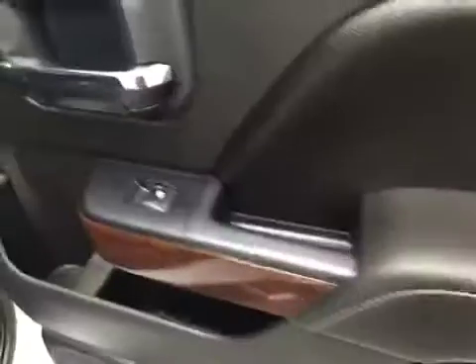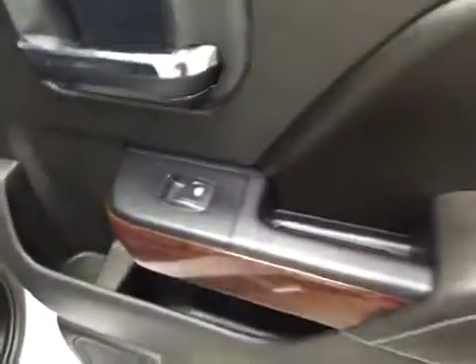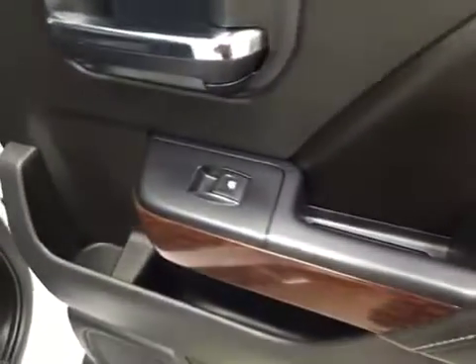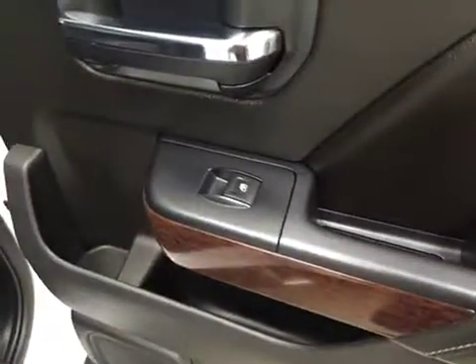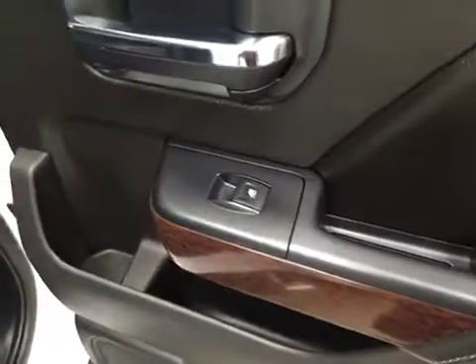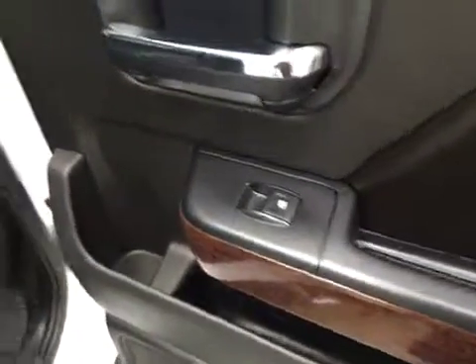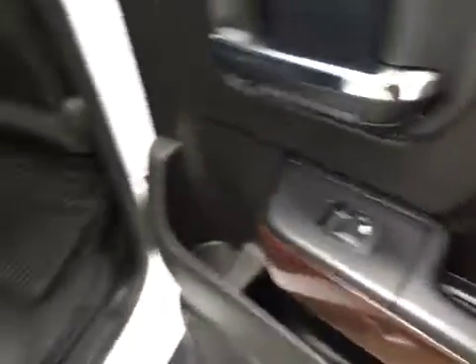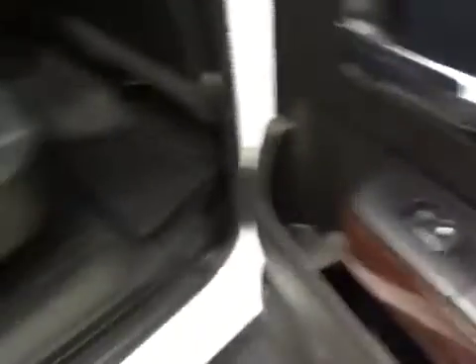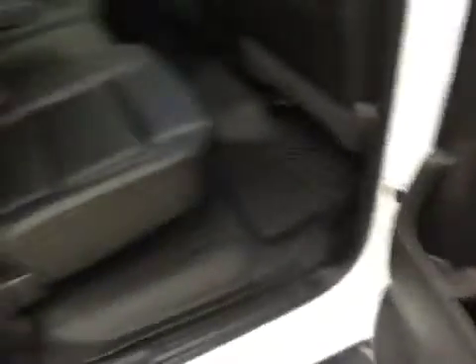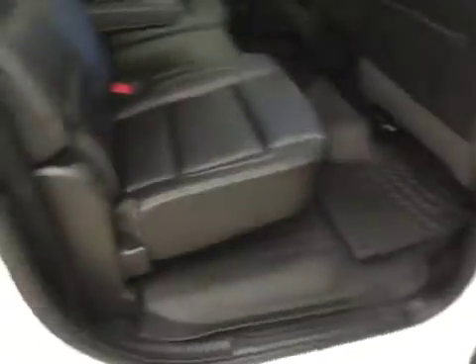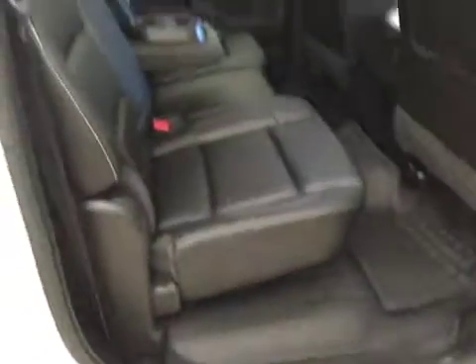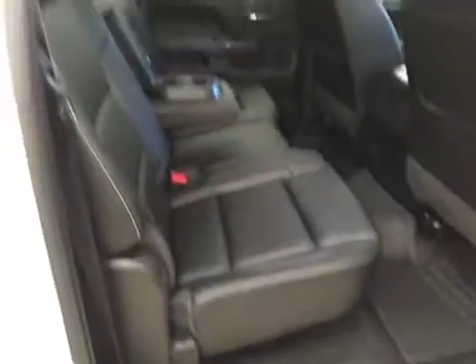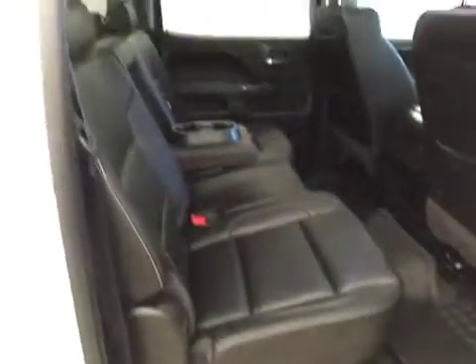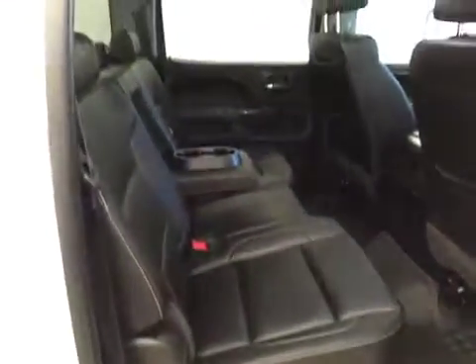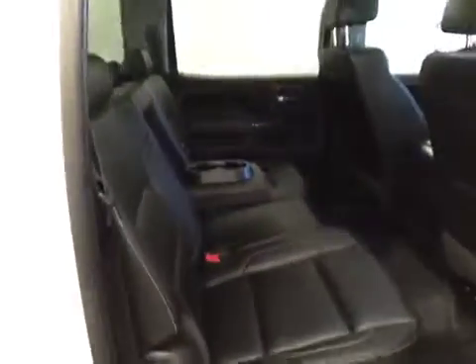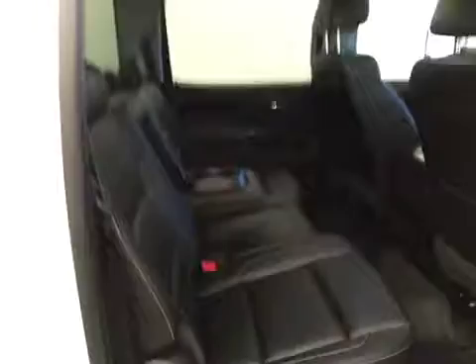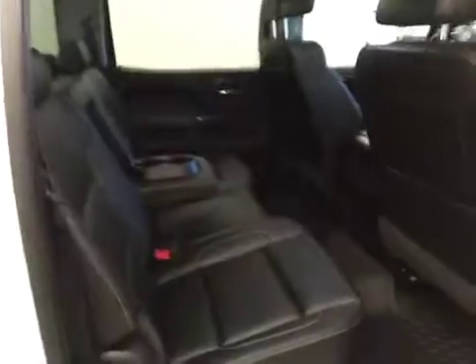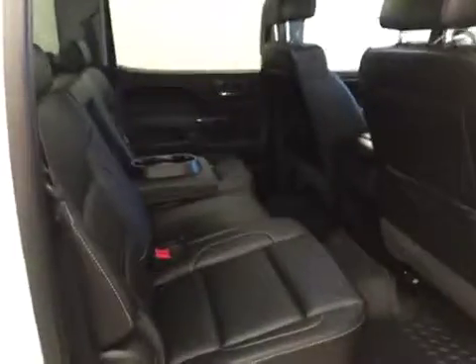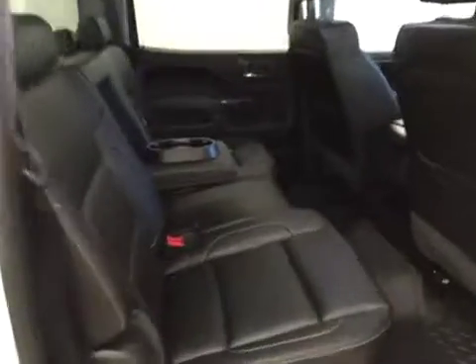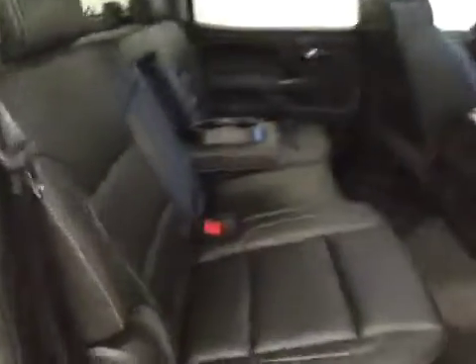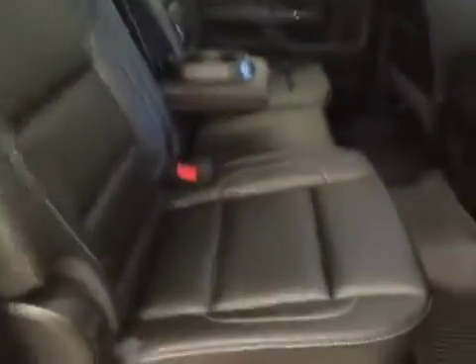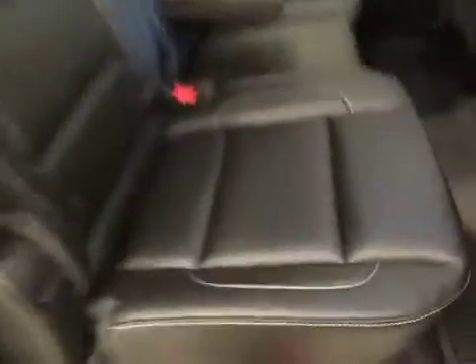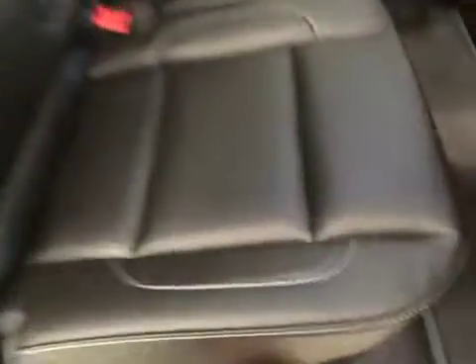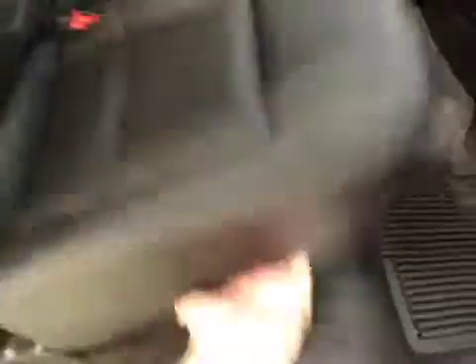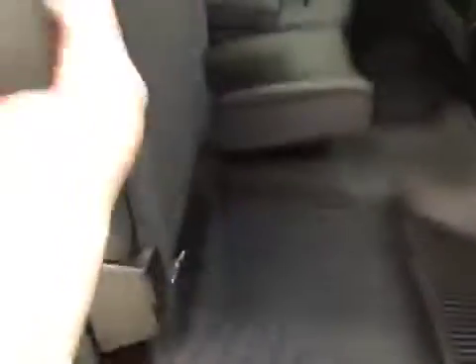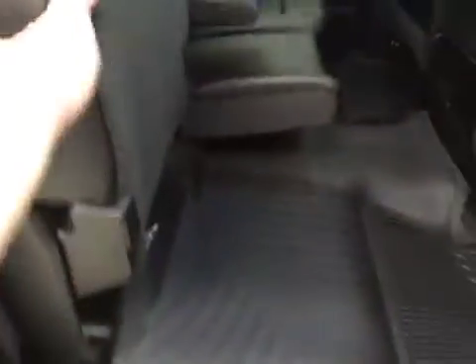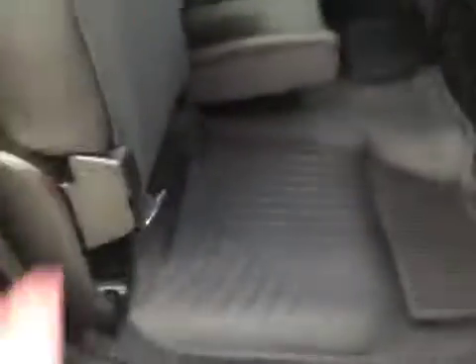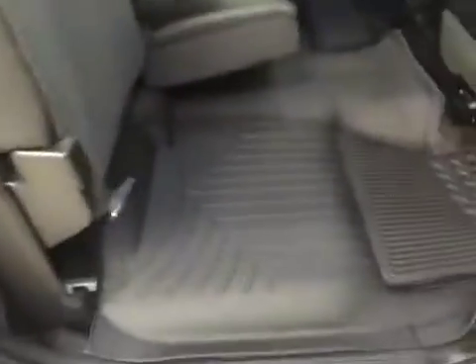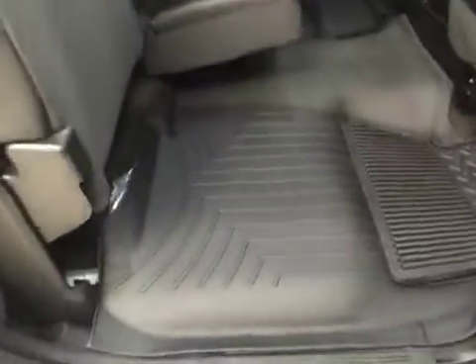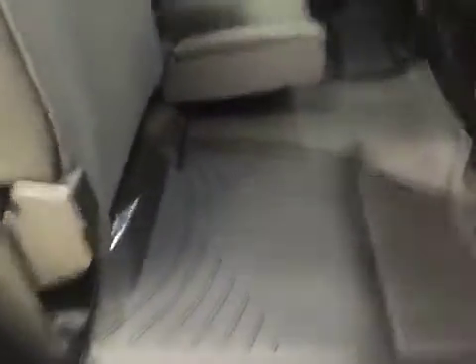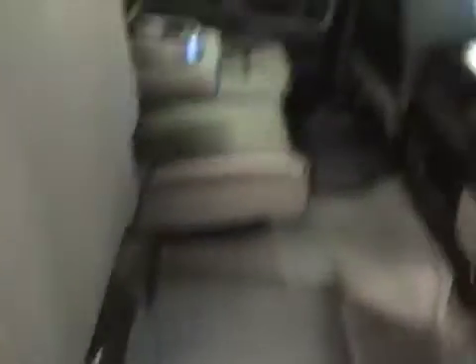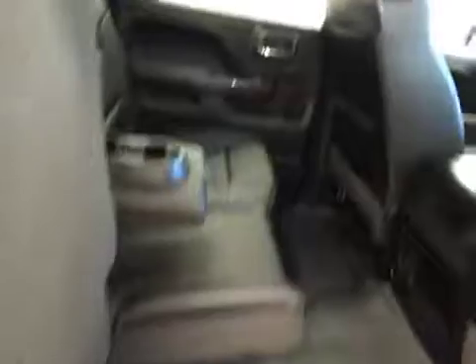For rear interior options we have power windows, split 60-40 bench seat with fold-down armrest and cup holder, and seats that fold up for extra storage space.